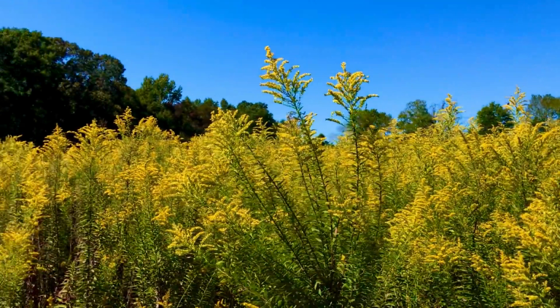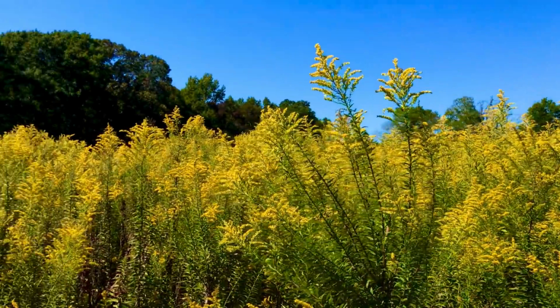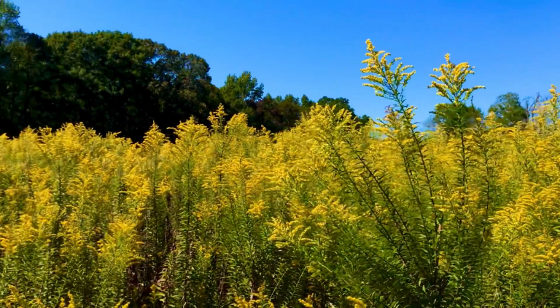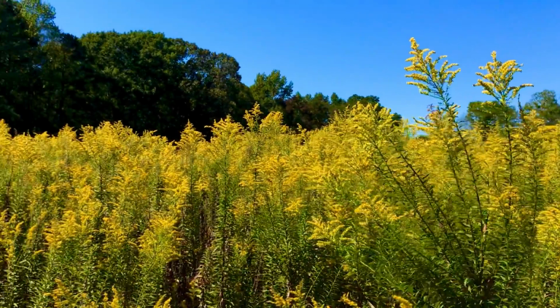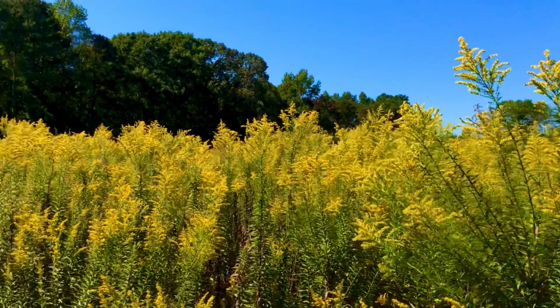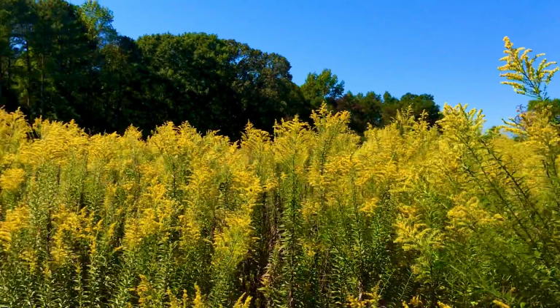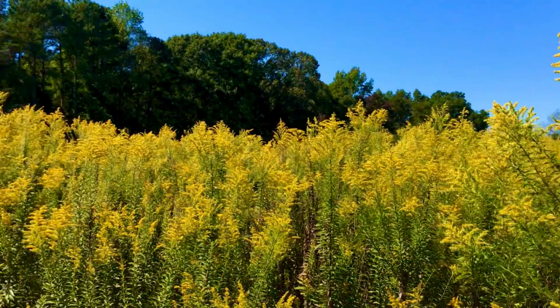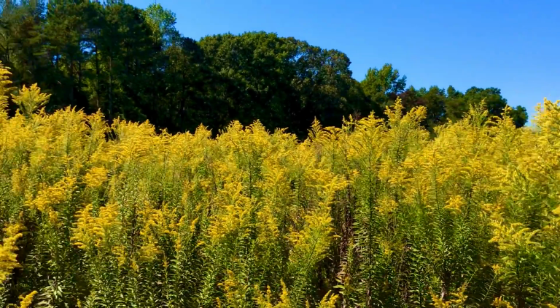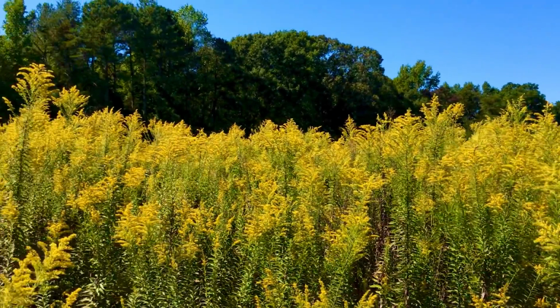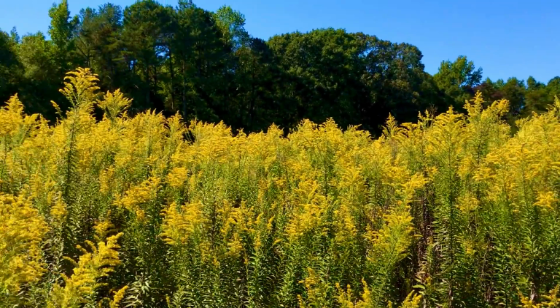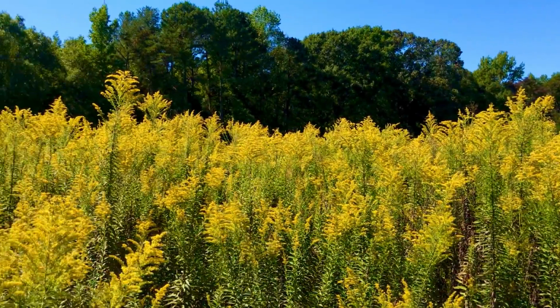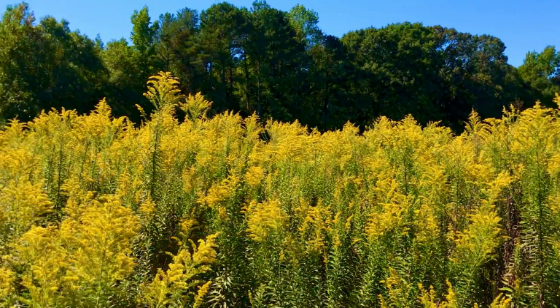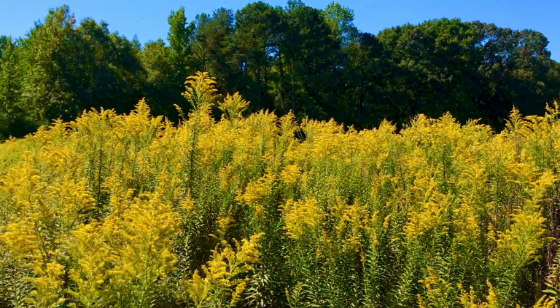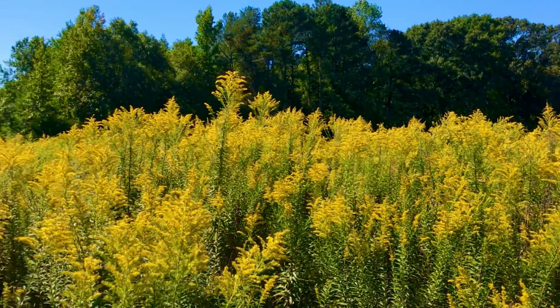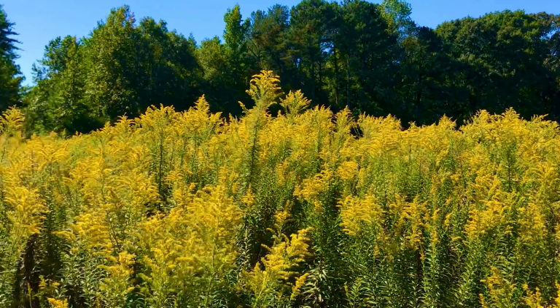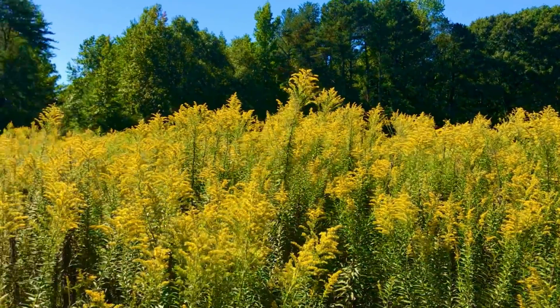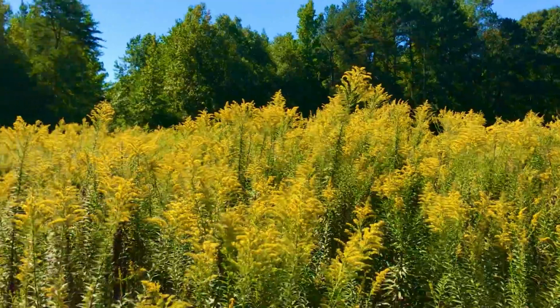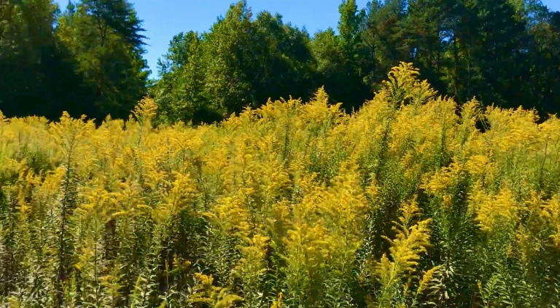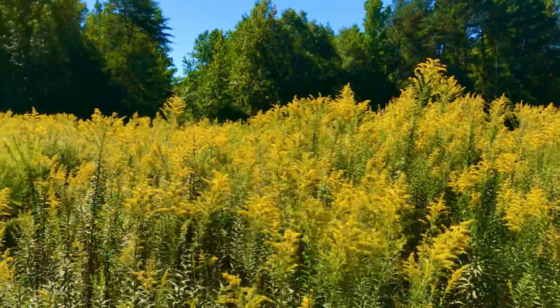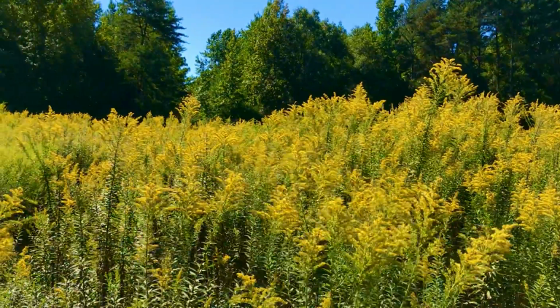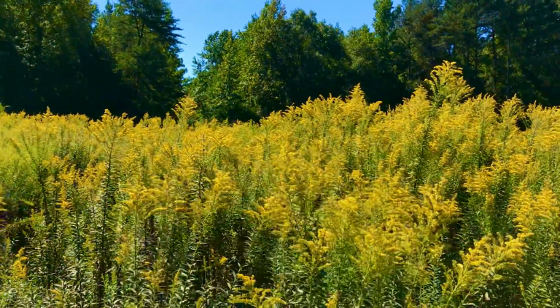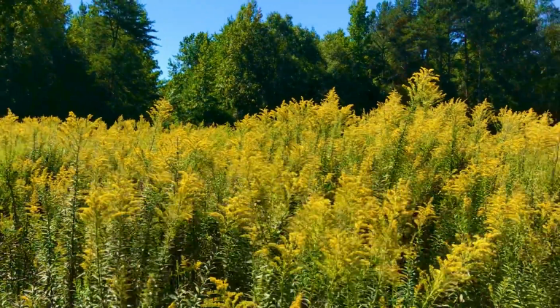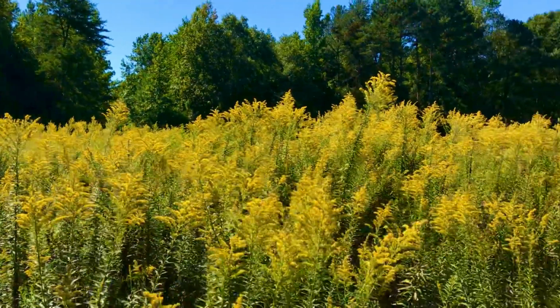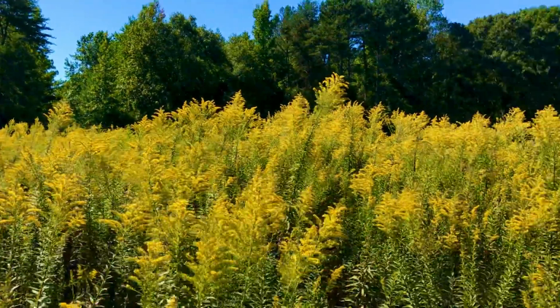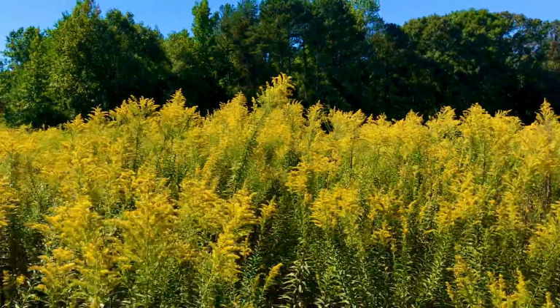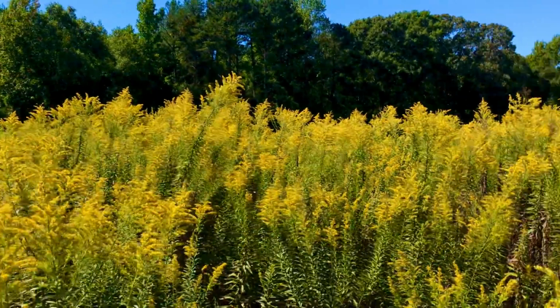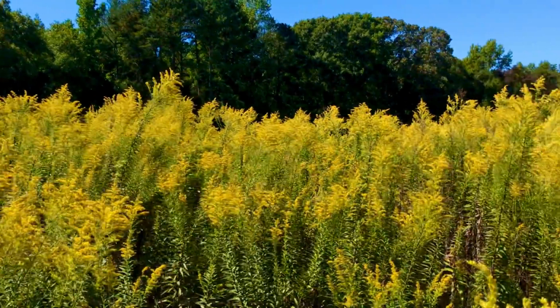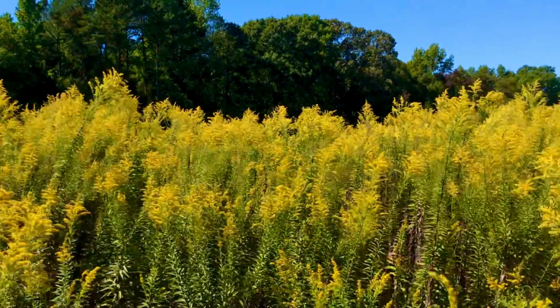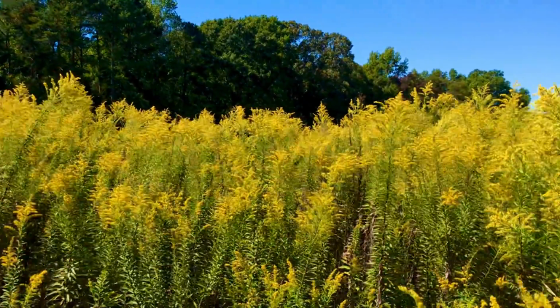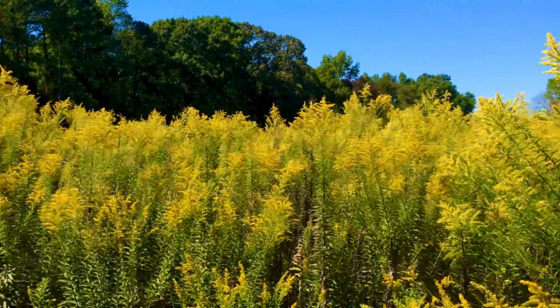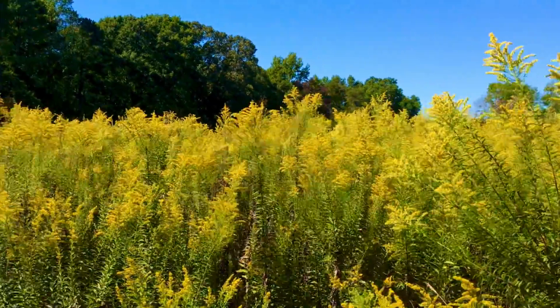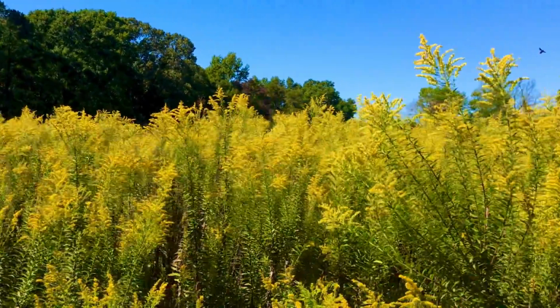This is an abundant nectar and pollen source for bees this time of year. Isn't this stuff pretty? Found a large field of this close to one of my bee yards. This stuff's growing wild.